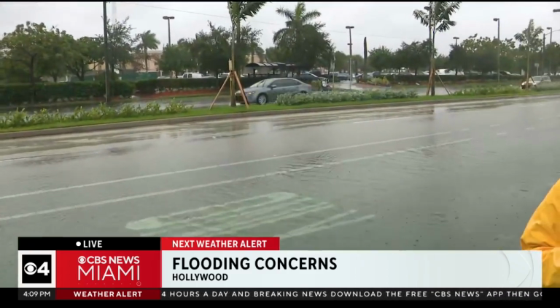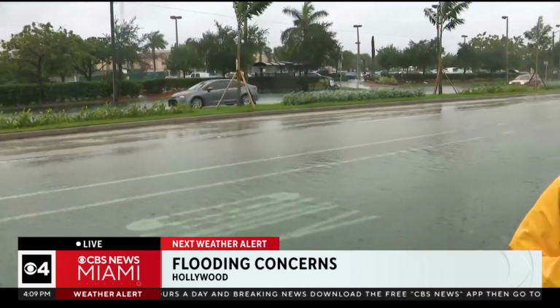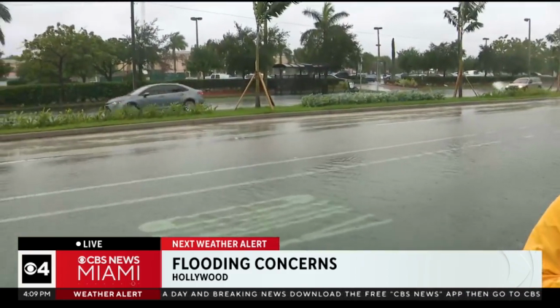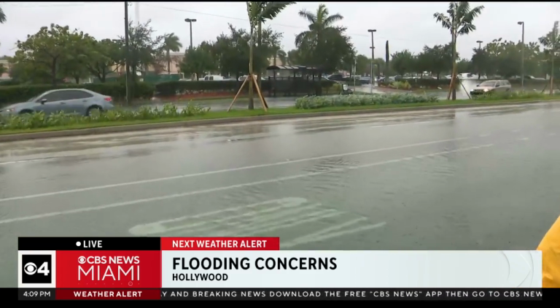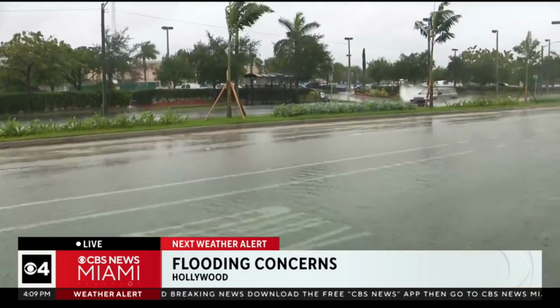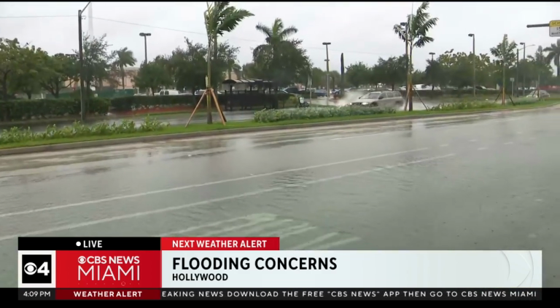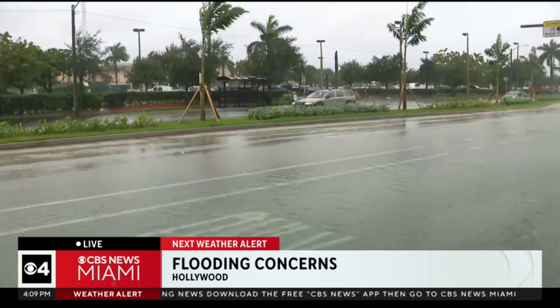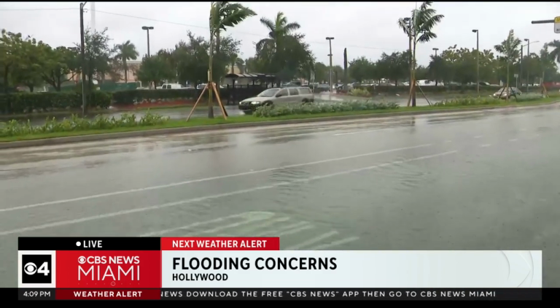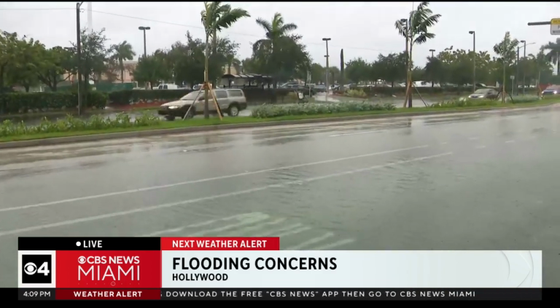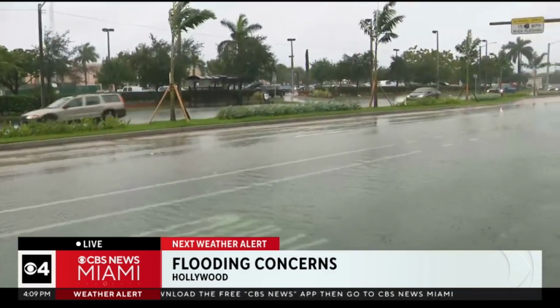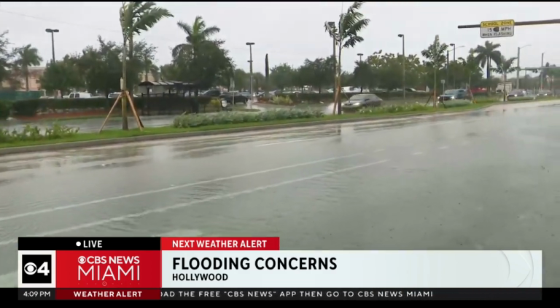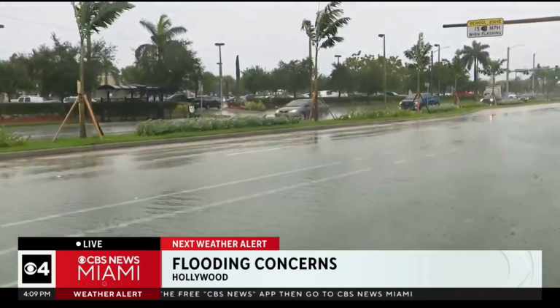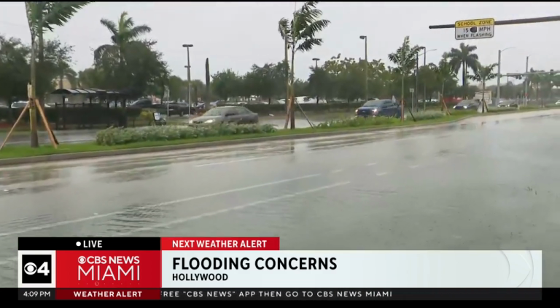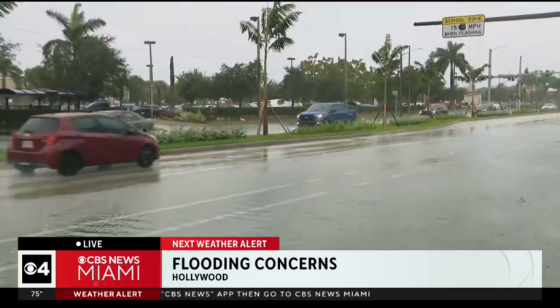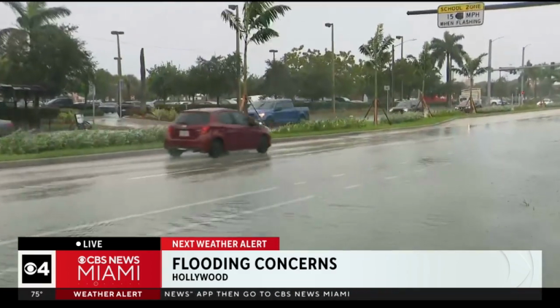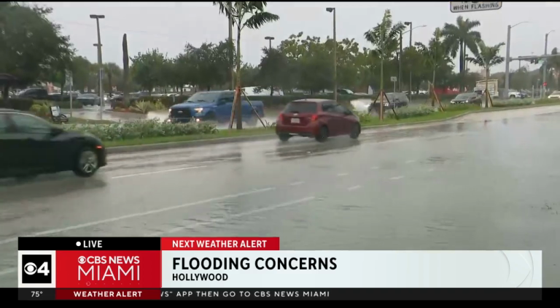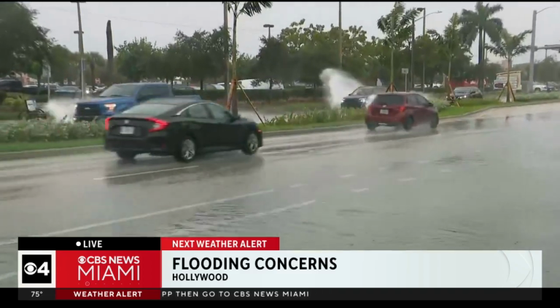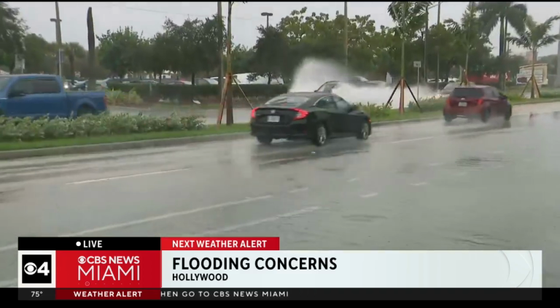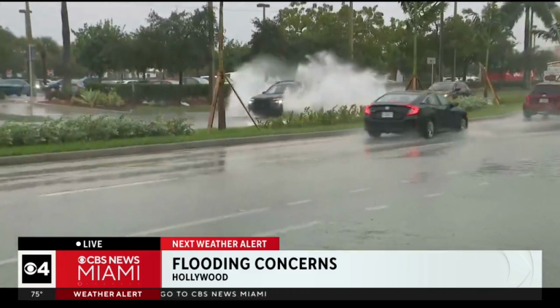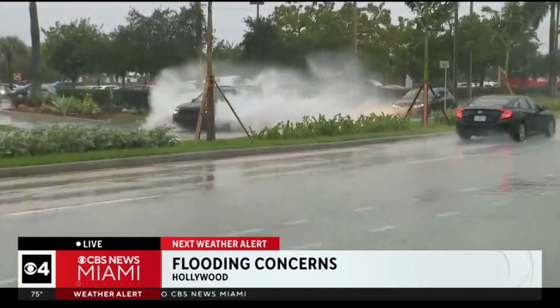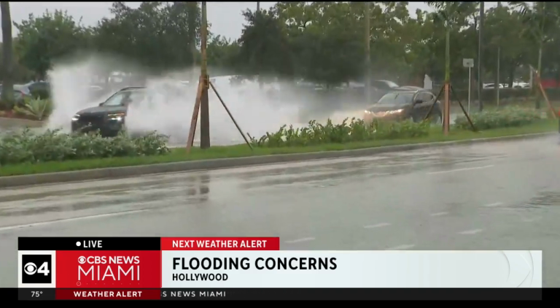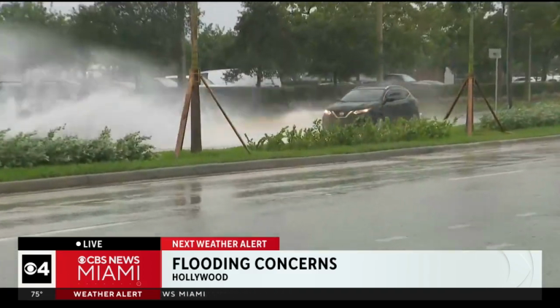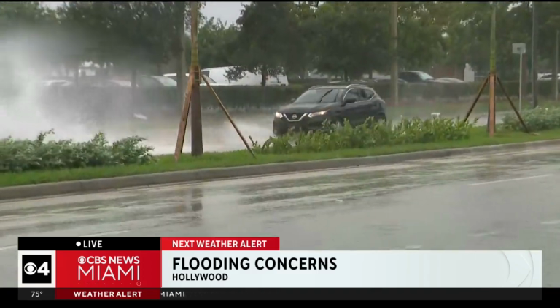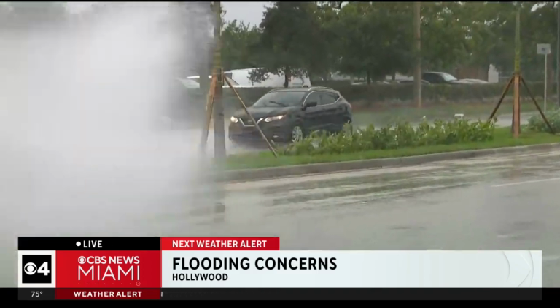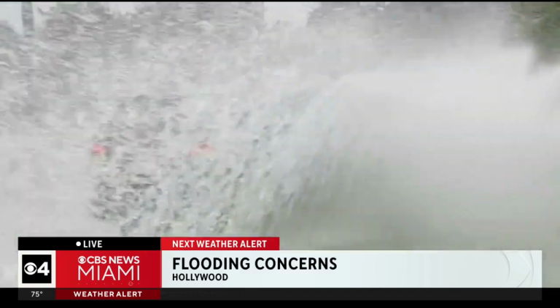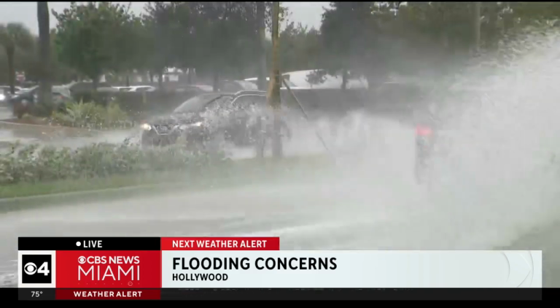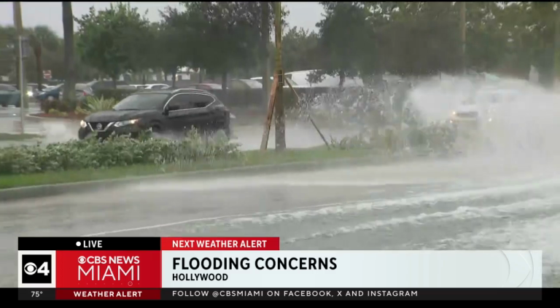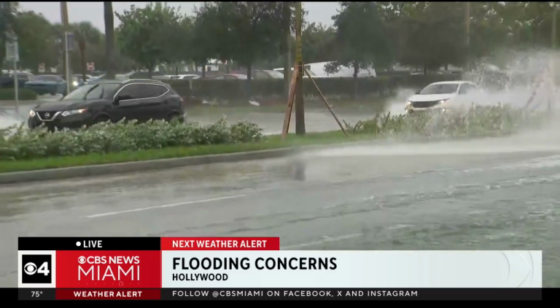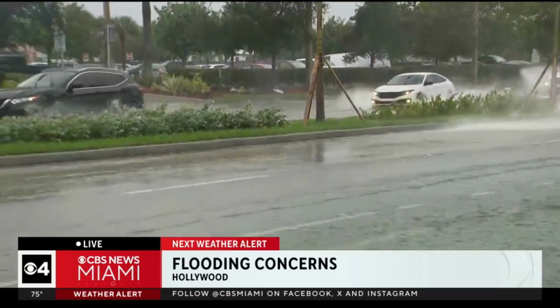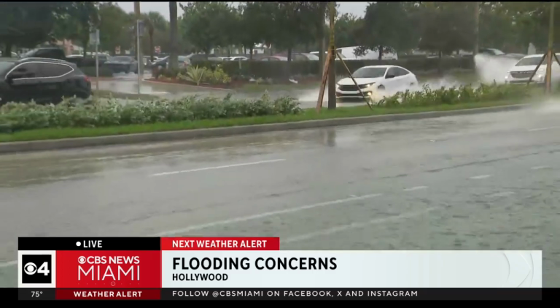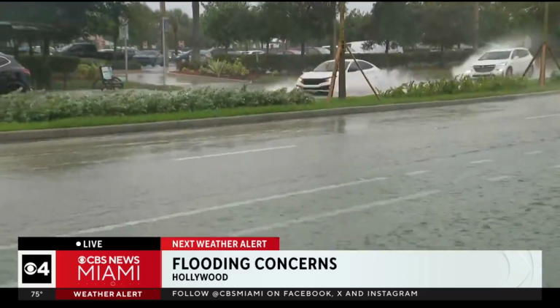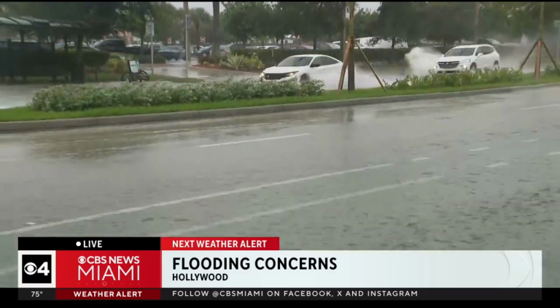One of the reasons why we're specifically in this area of Hollywood is because a Hollywood city official told us that when it rains, this area tends to flood a lot because it's a lot of low-lying ground. So that is specifically why we came to this area.